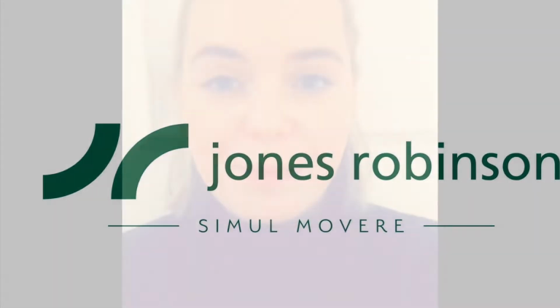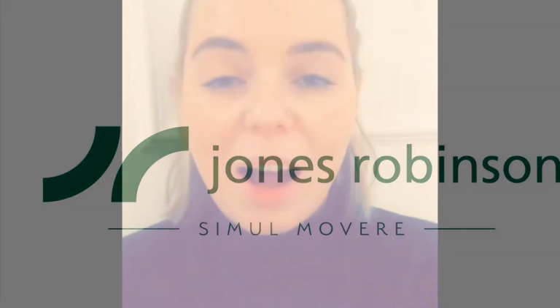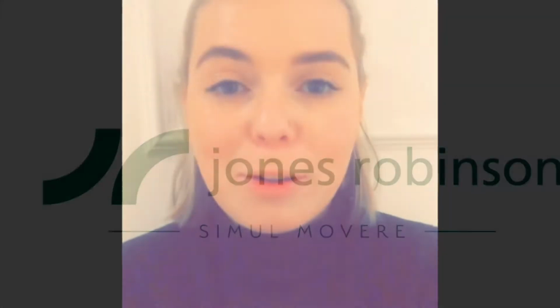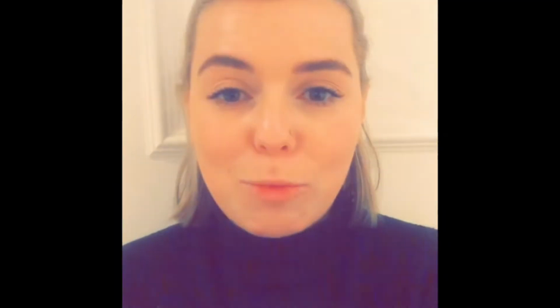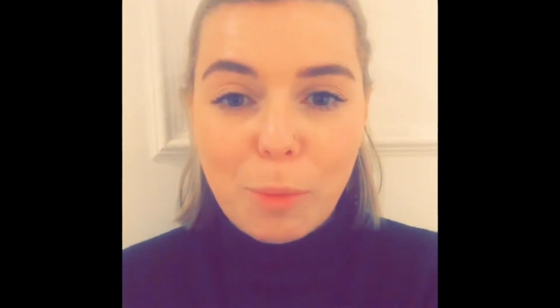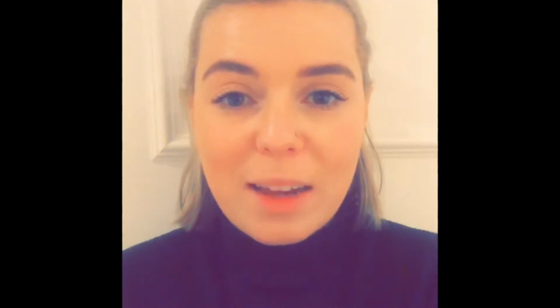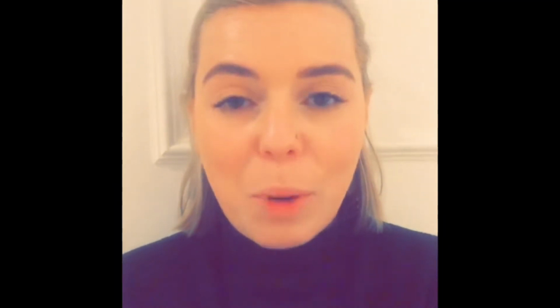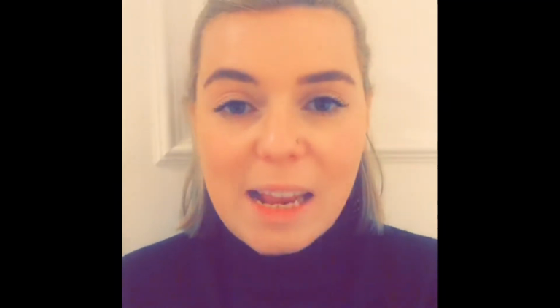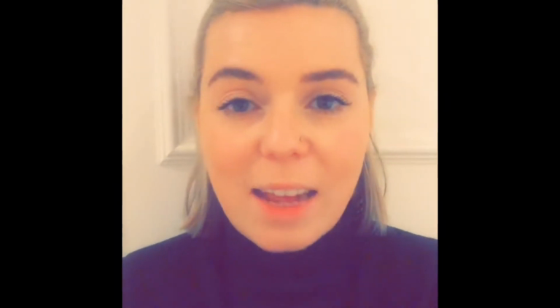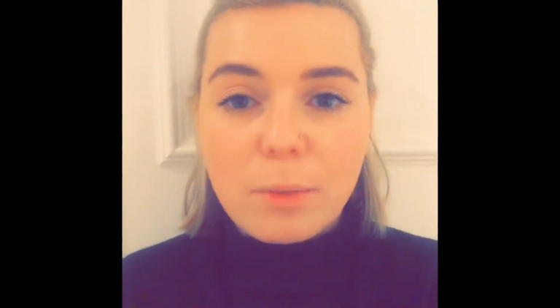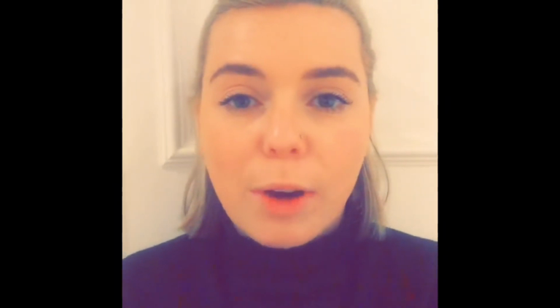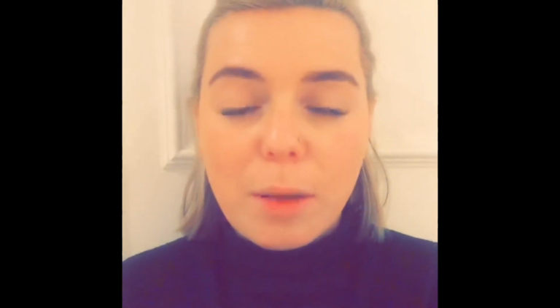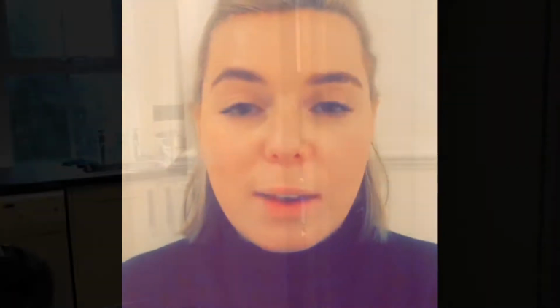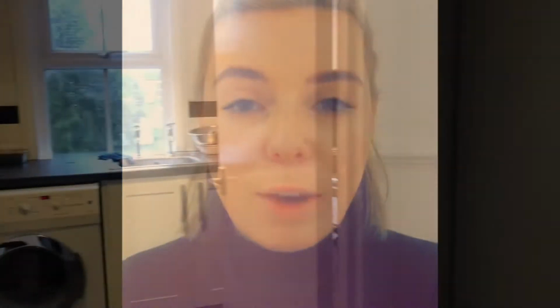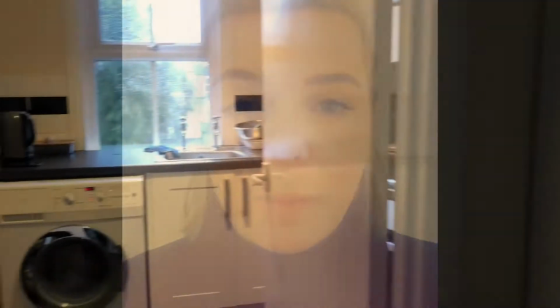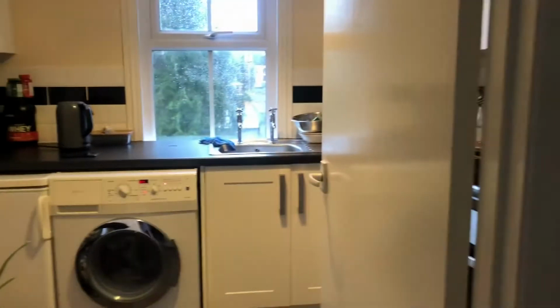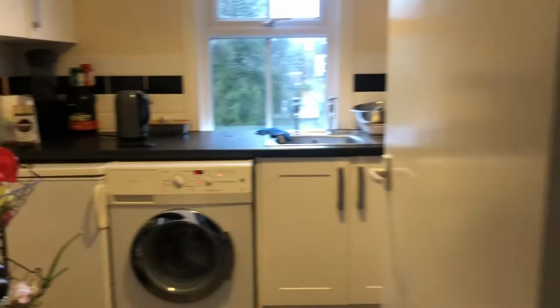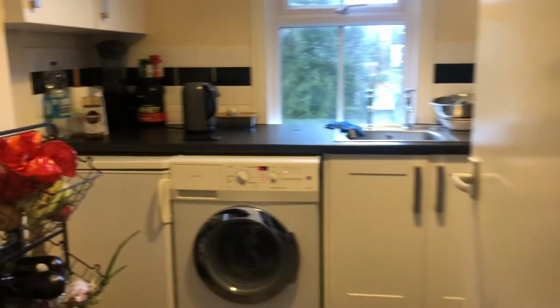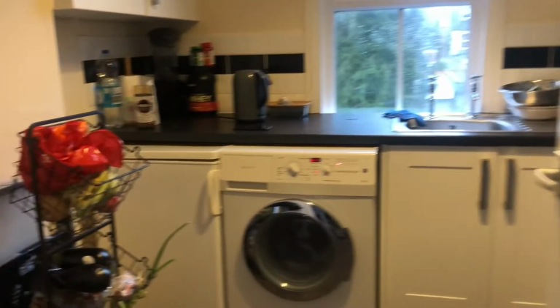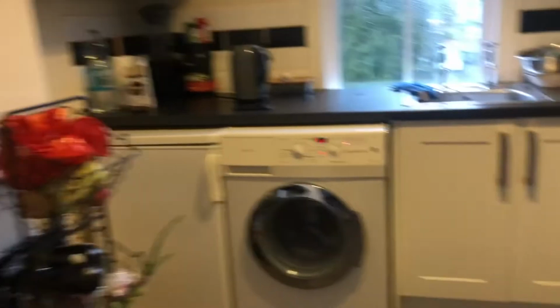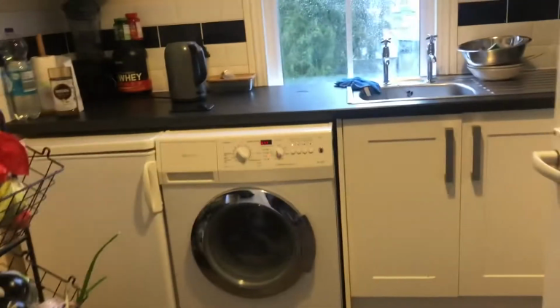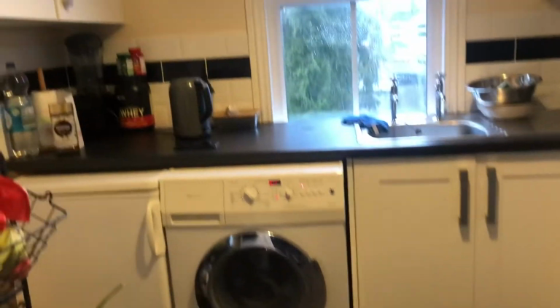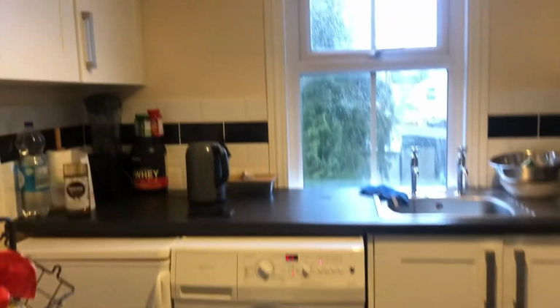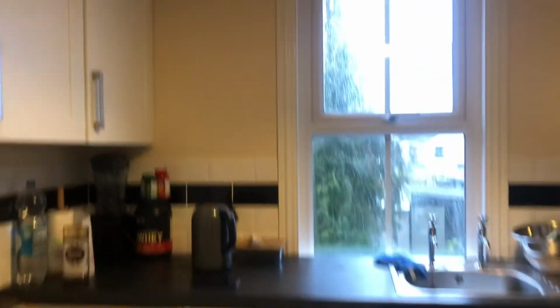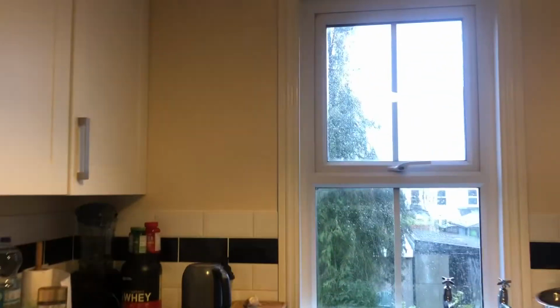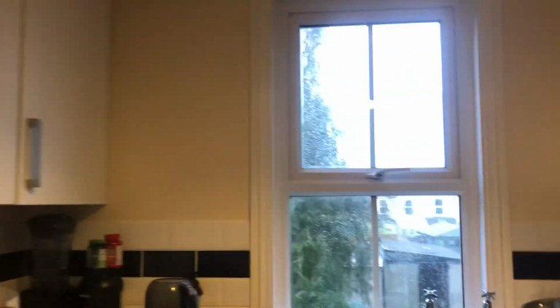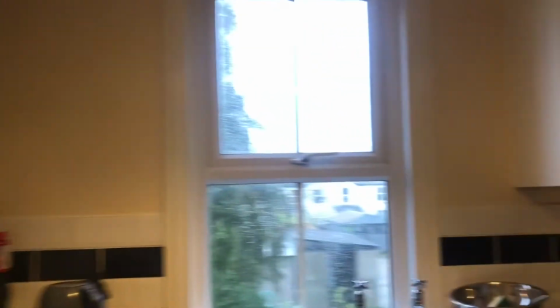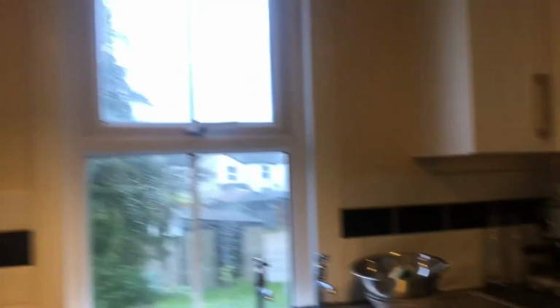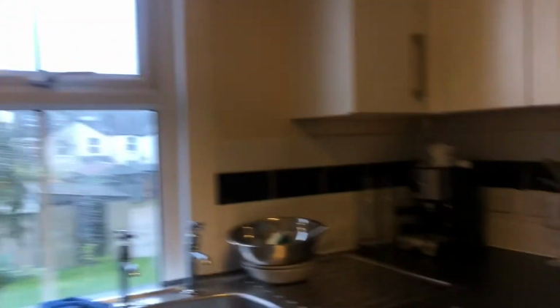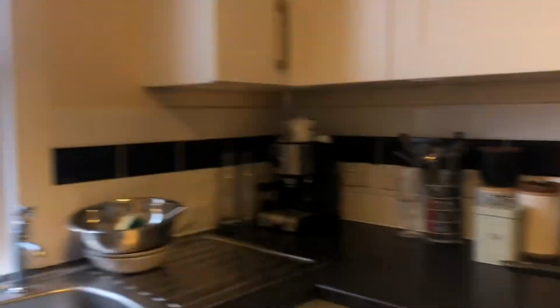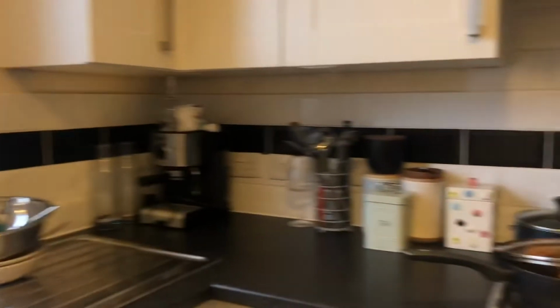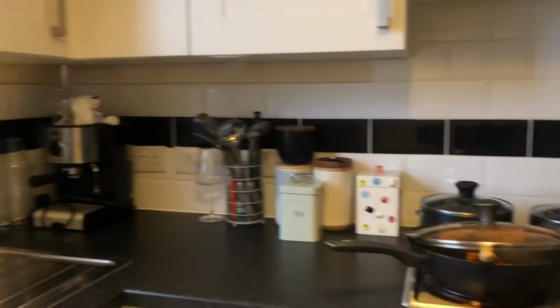Hi, I'm Lisa from Jones Robinson and we're here today at Kingsbridge Road. Come and take a look around. As we come into the property, in front of us we have the kitchen — it's nice and light through here.